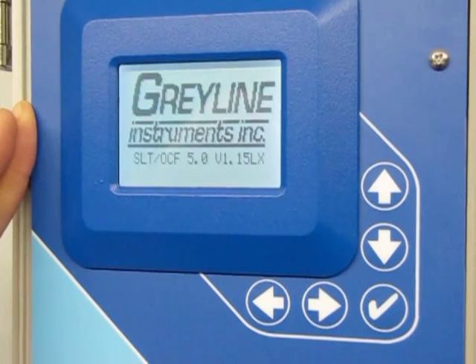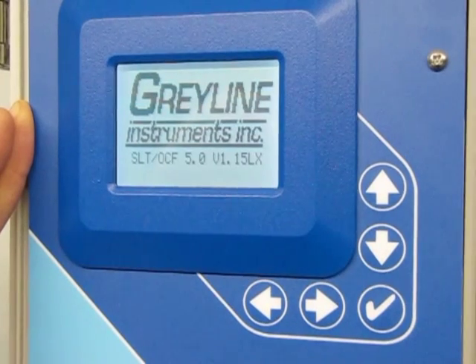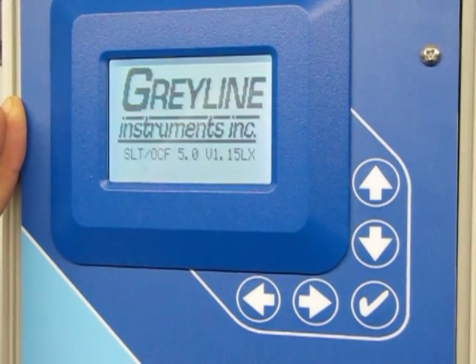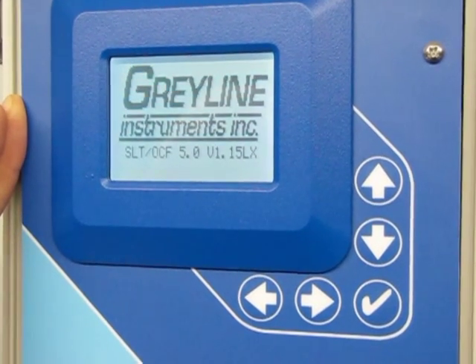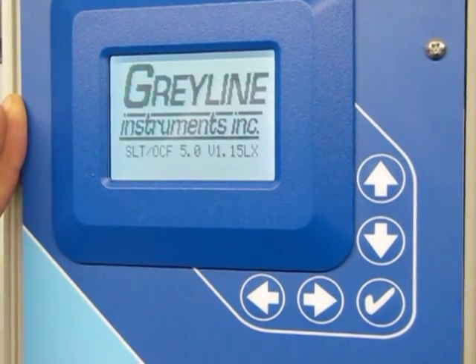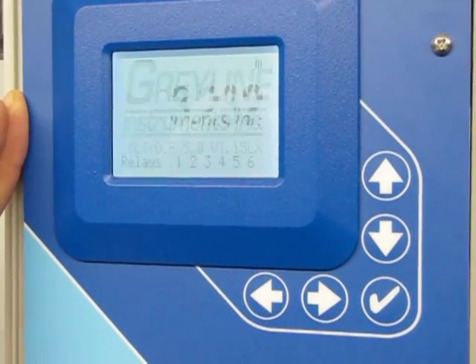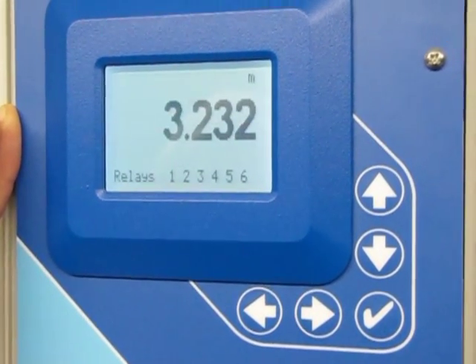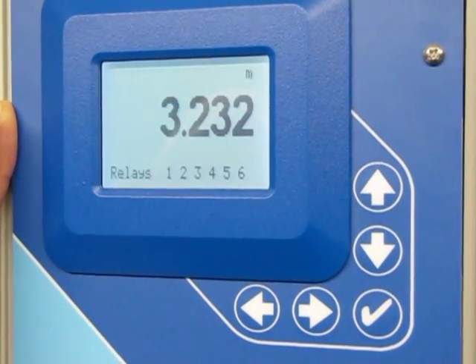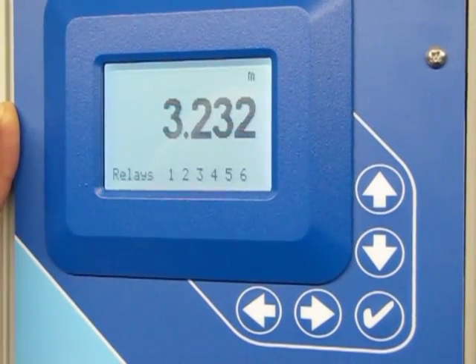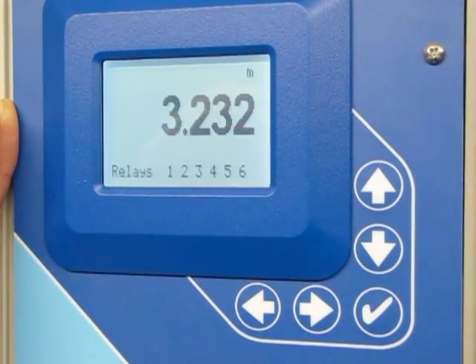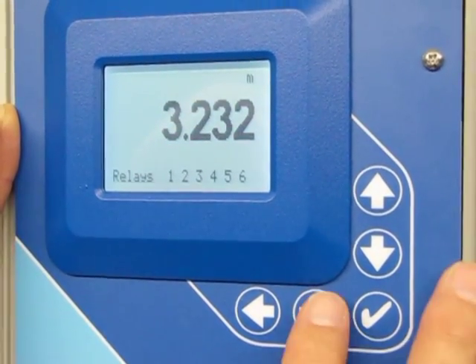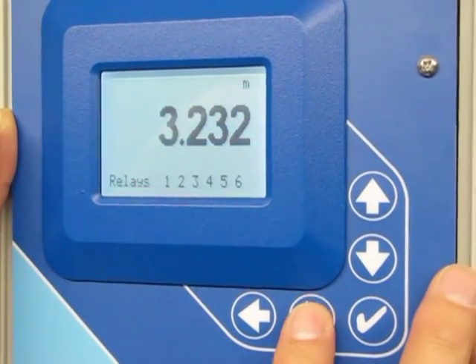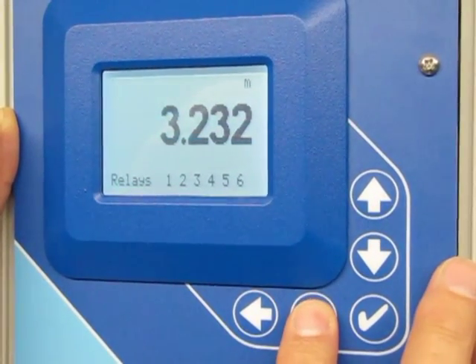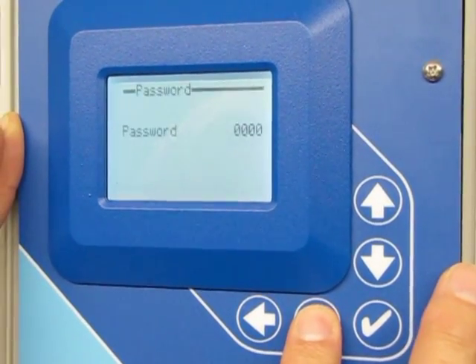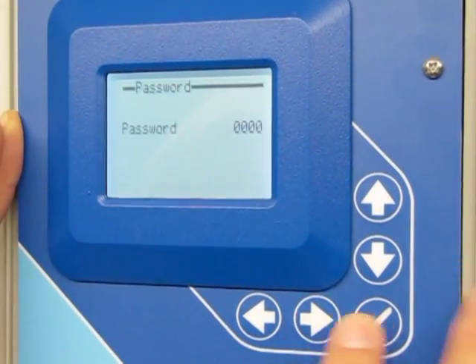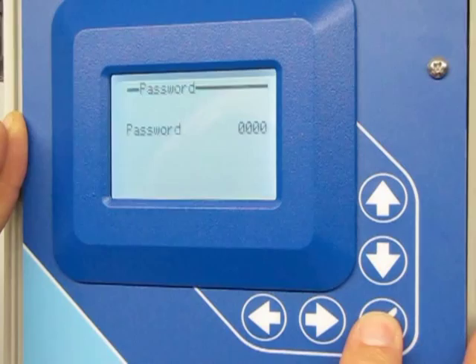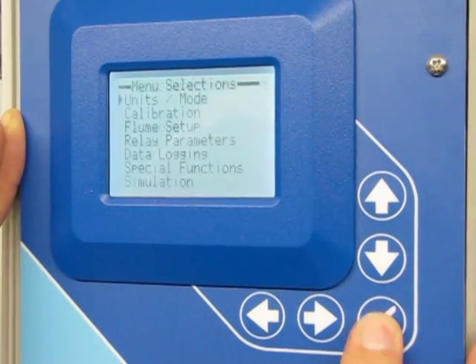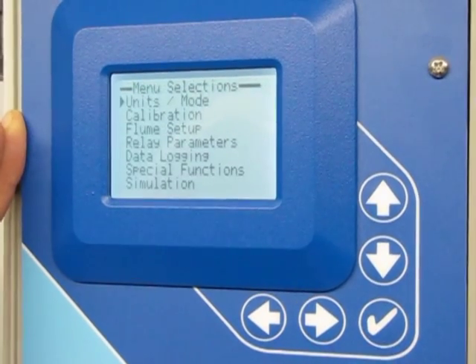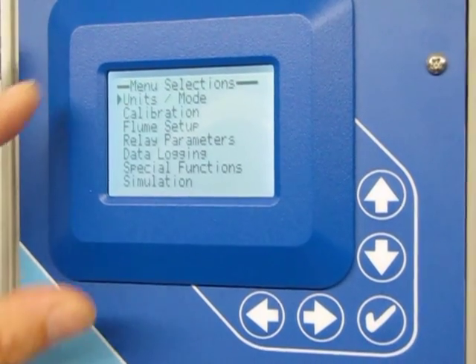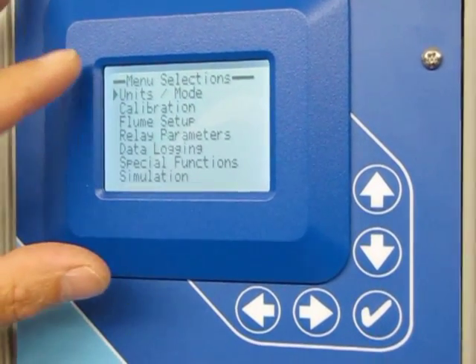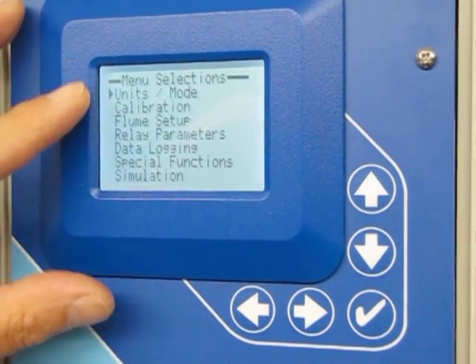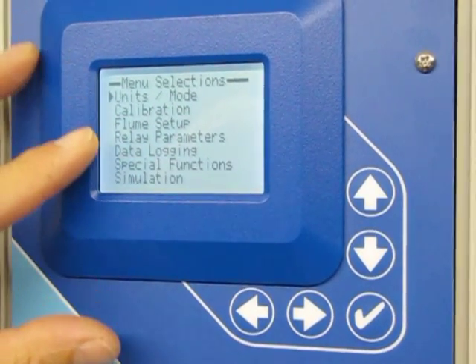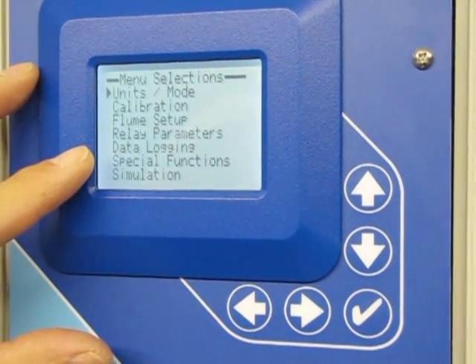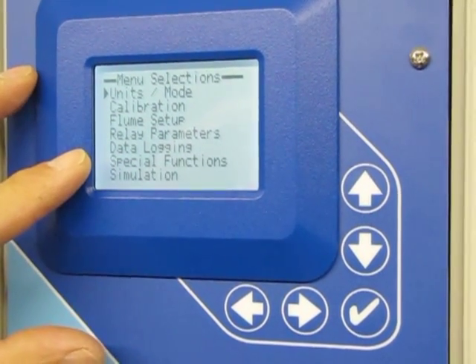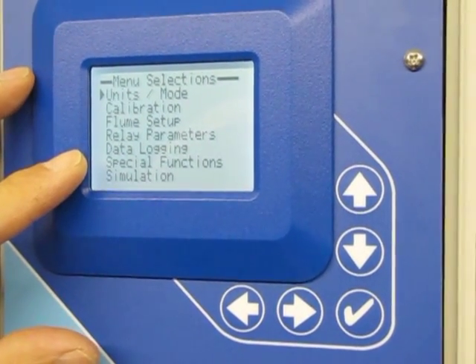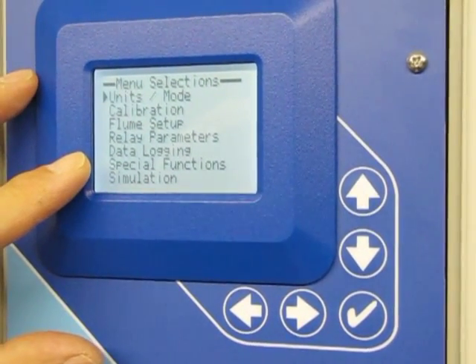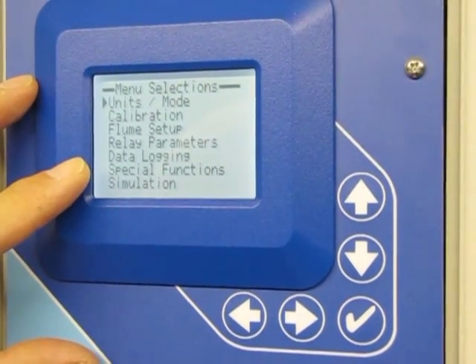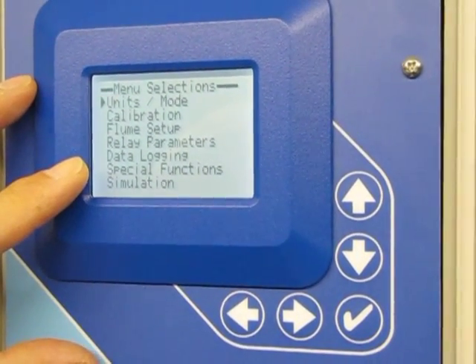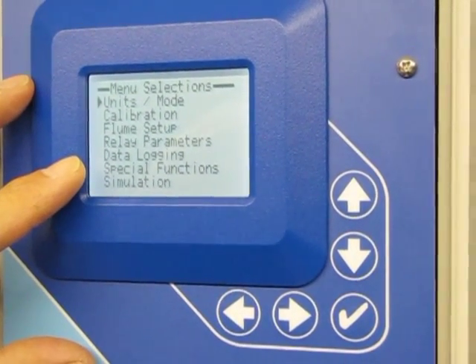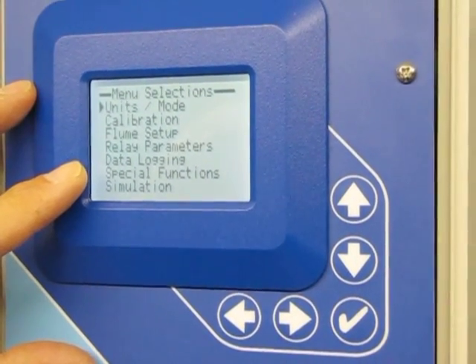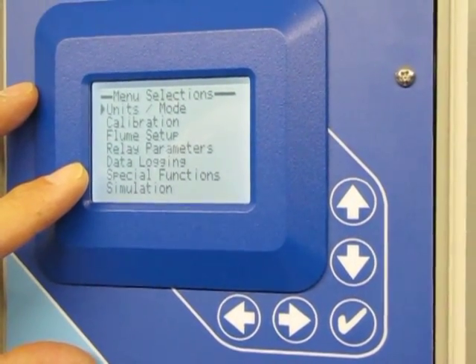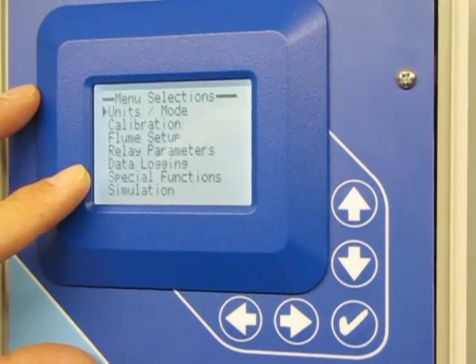Once the menu system loads, have a look and we'll see that data logging now appears and is ready to be configured.